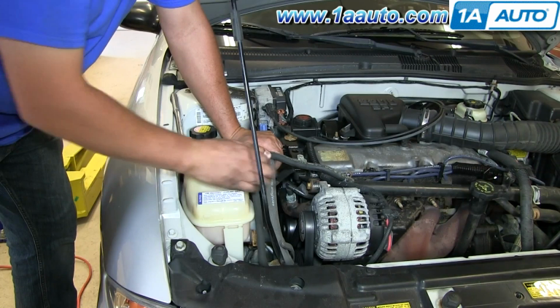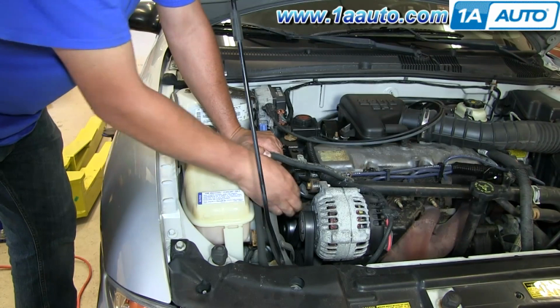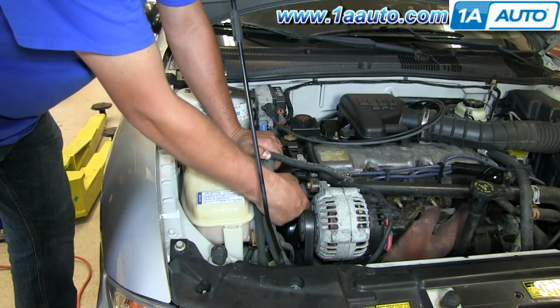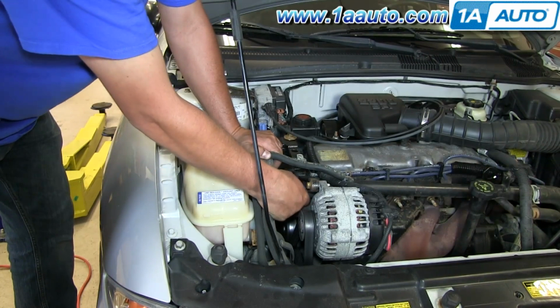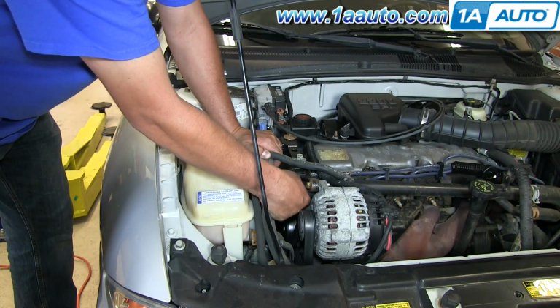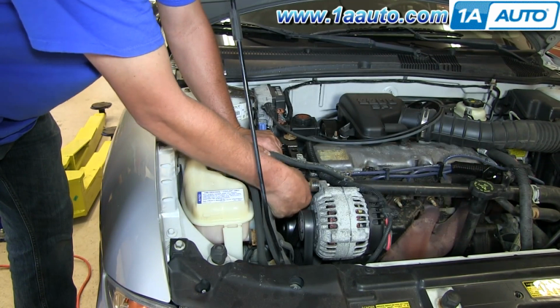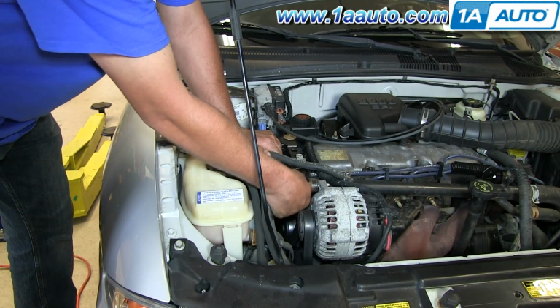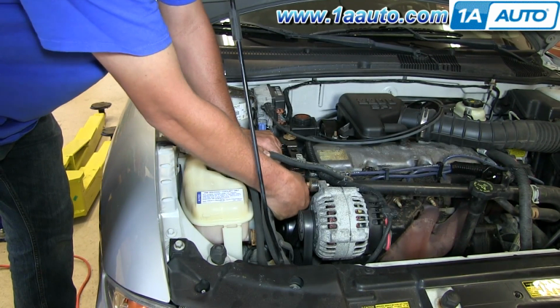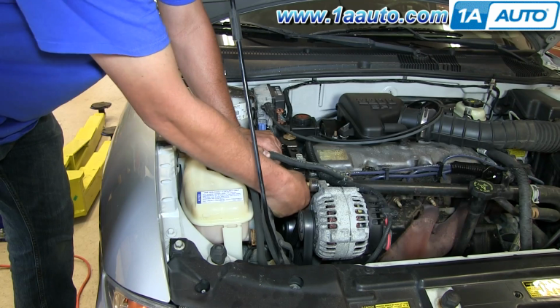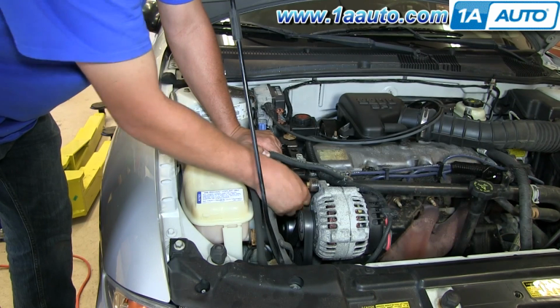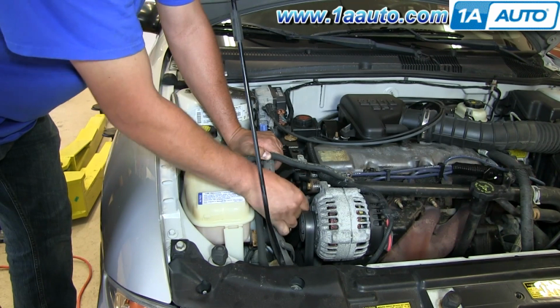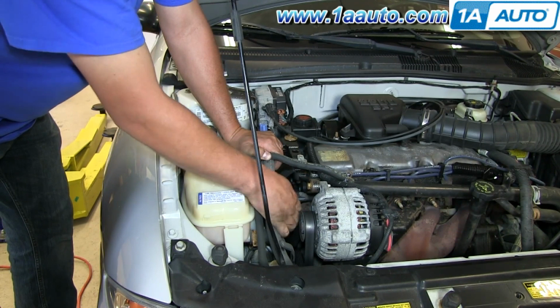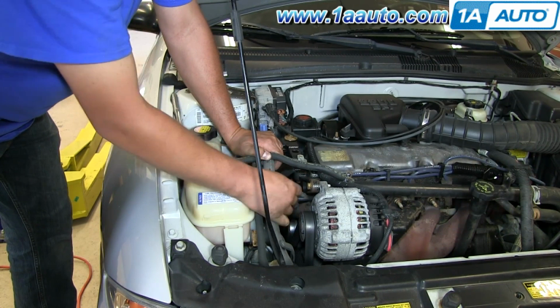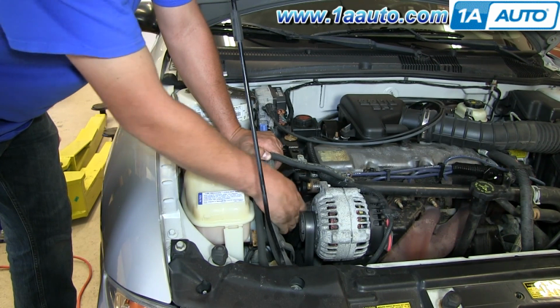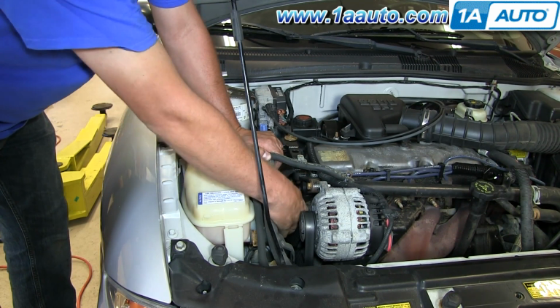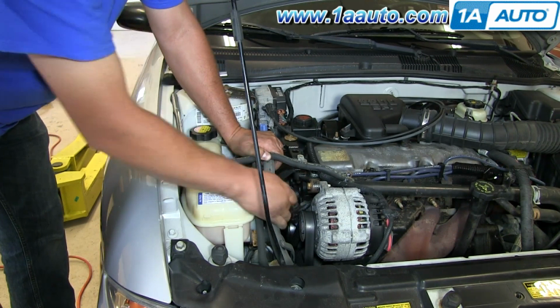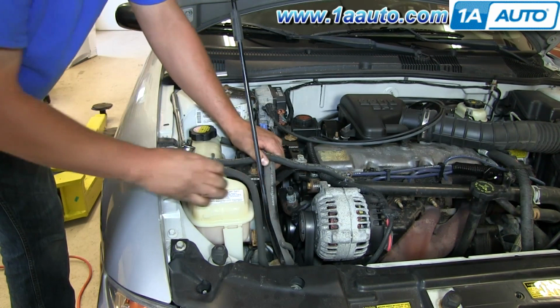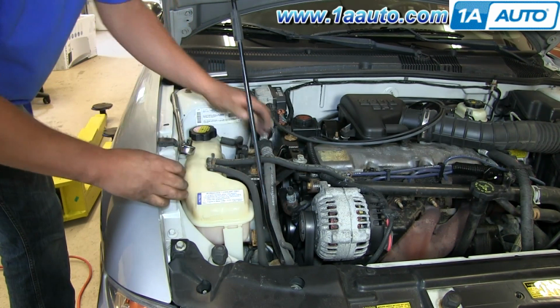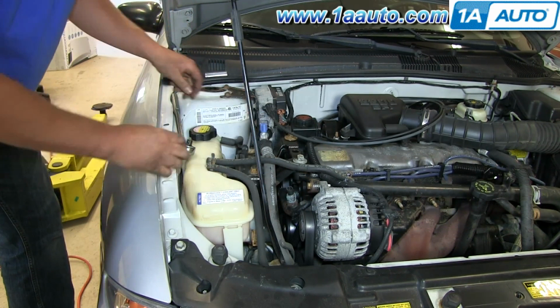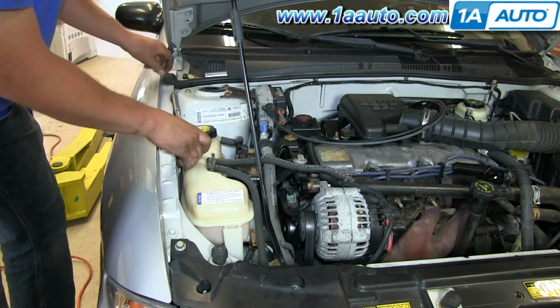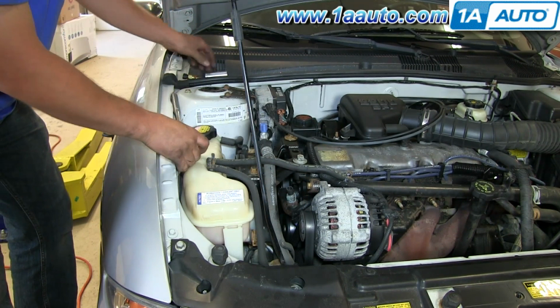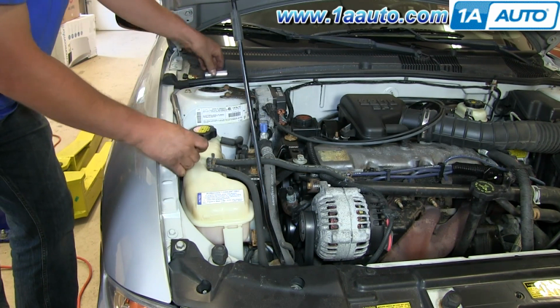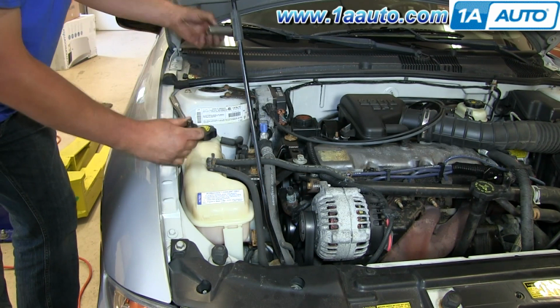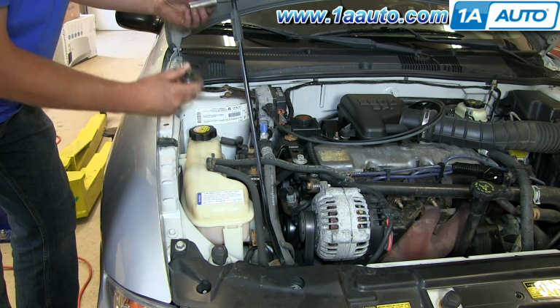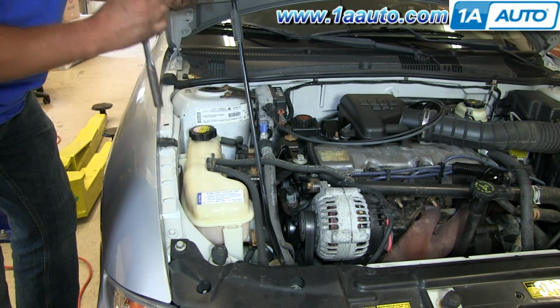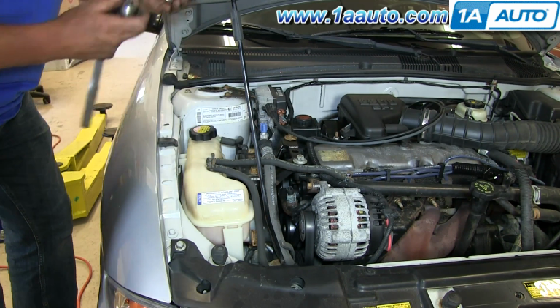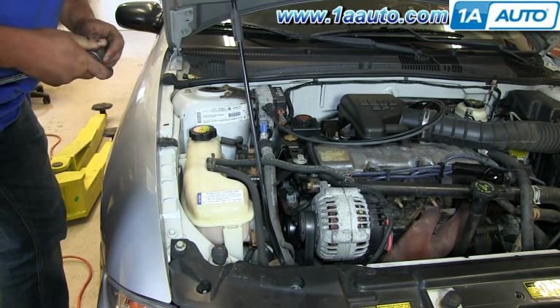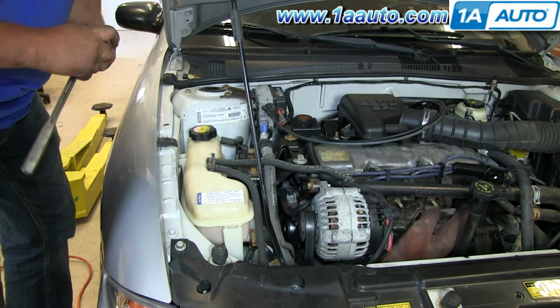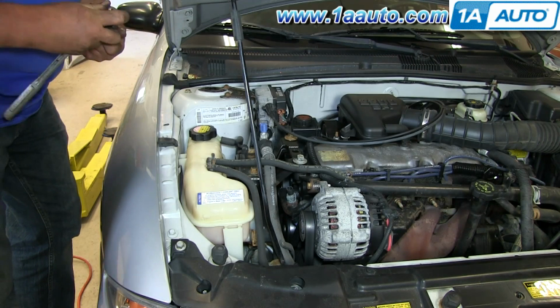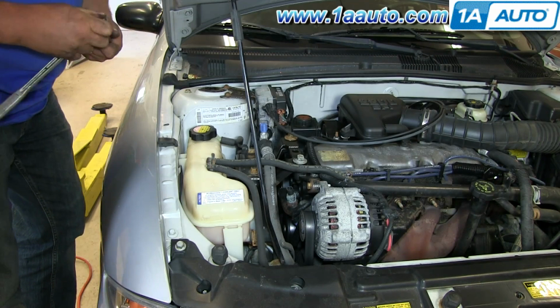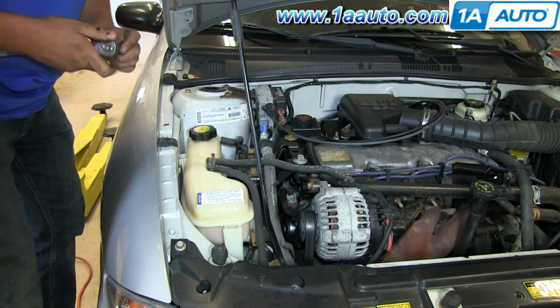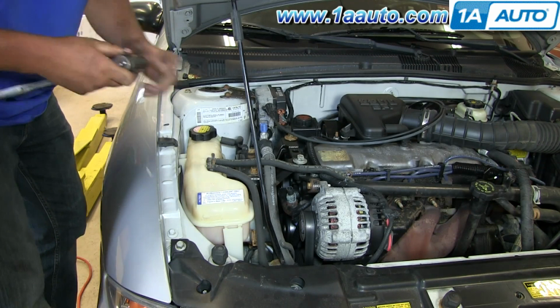The ECT sensor is located right behind the alternator on the passenger side. There is just a little clip. Reach in and unplug the sensor.